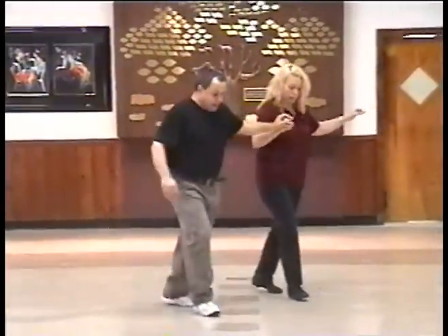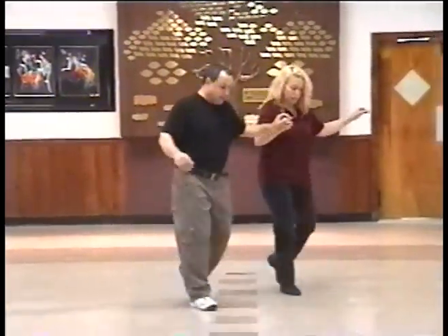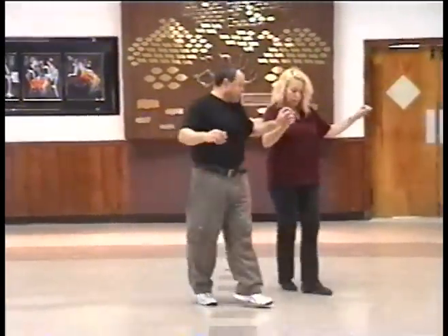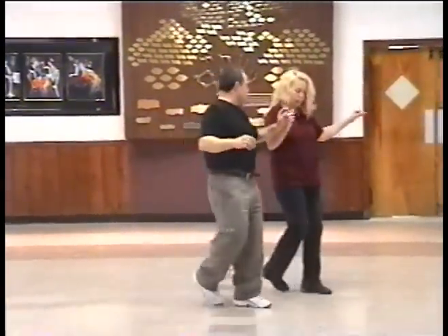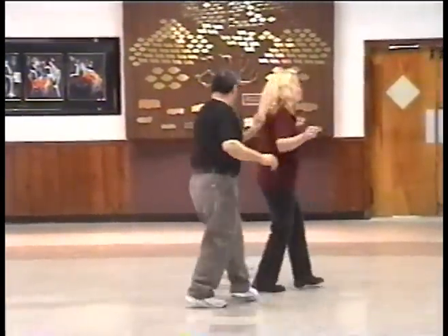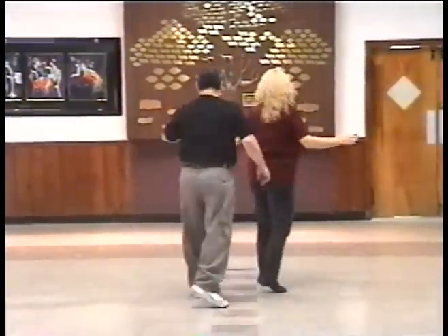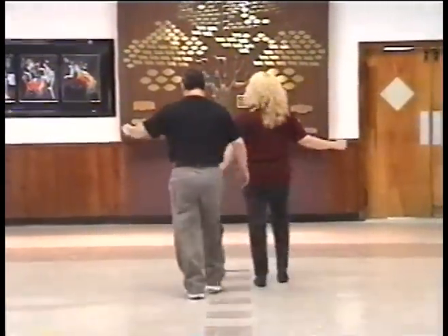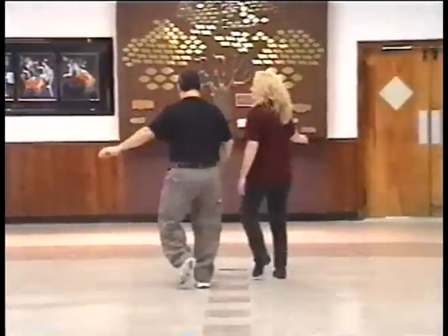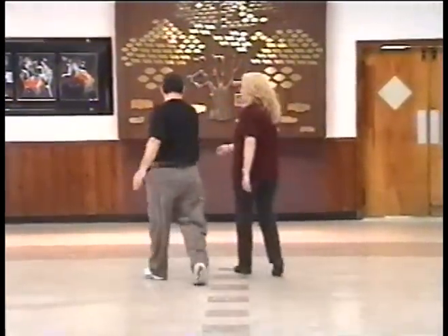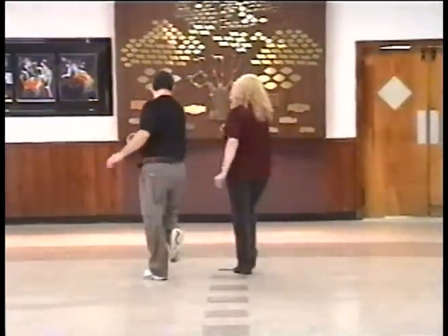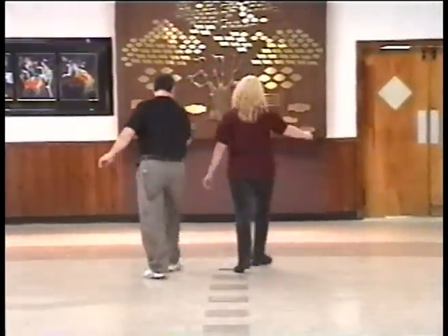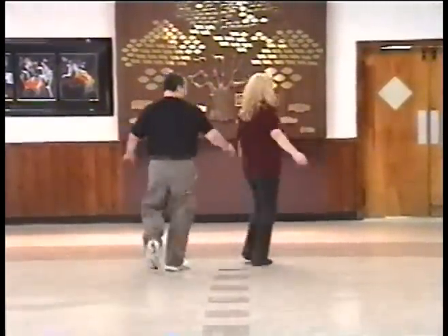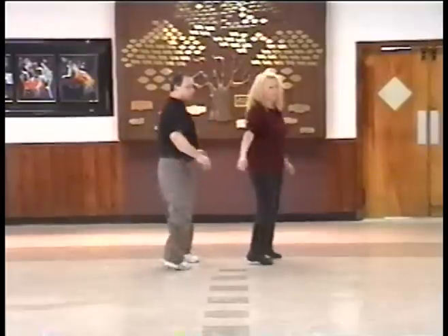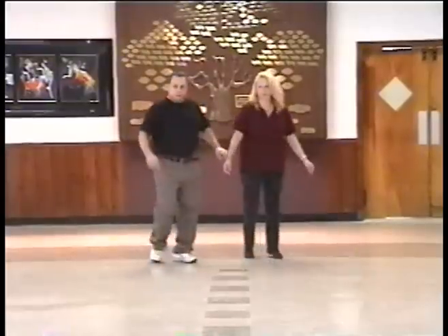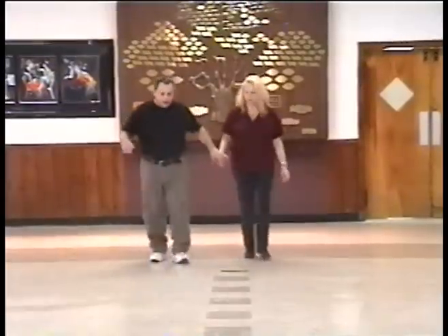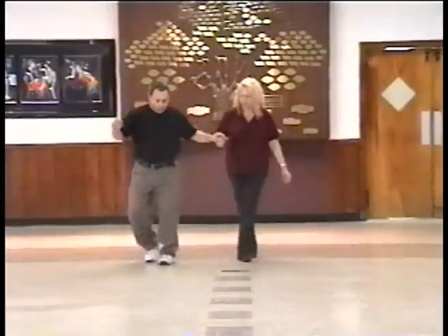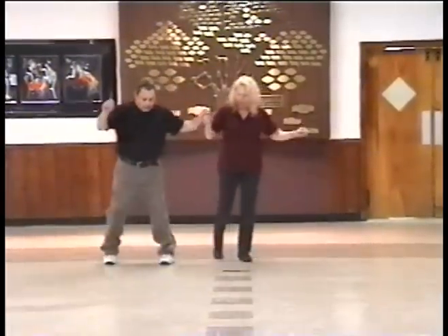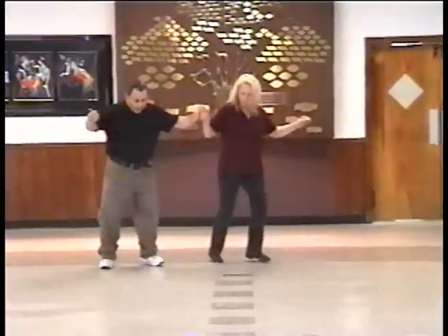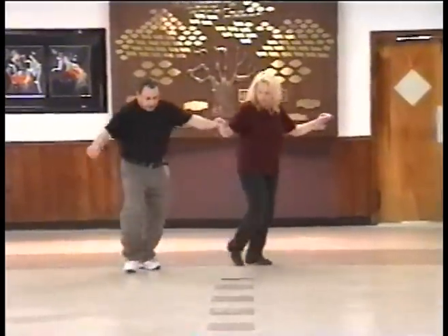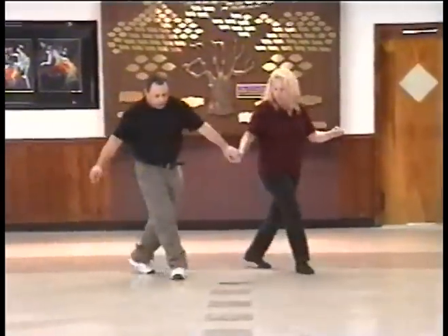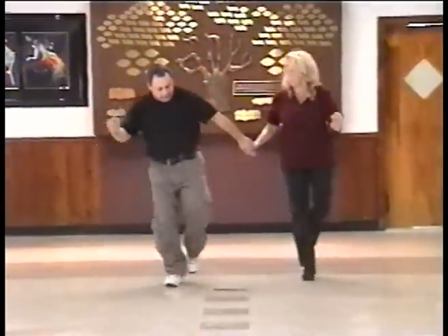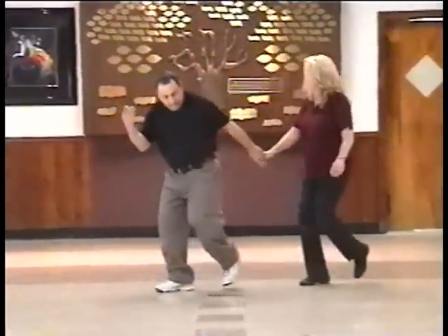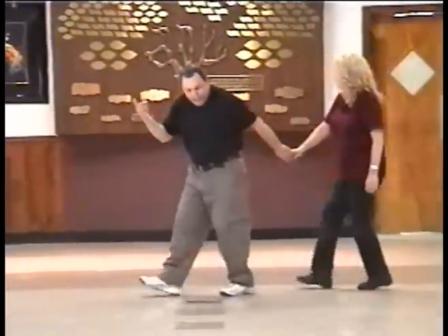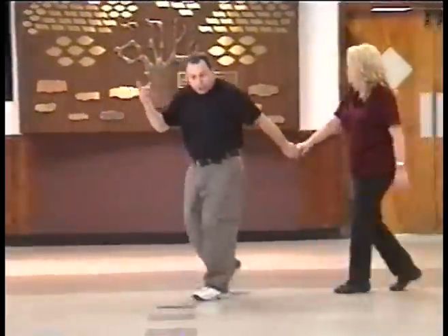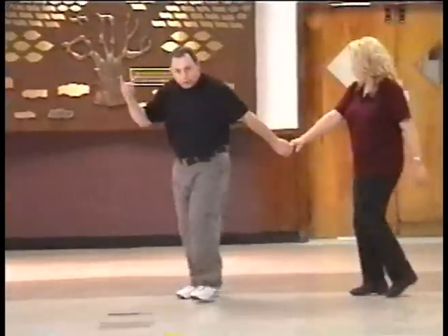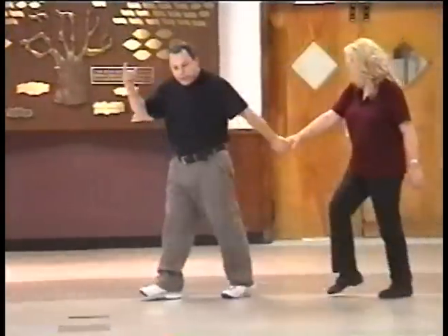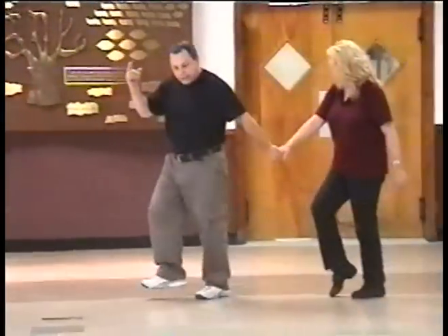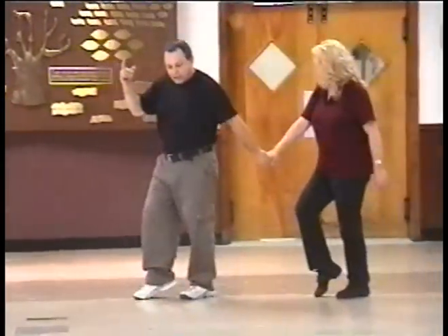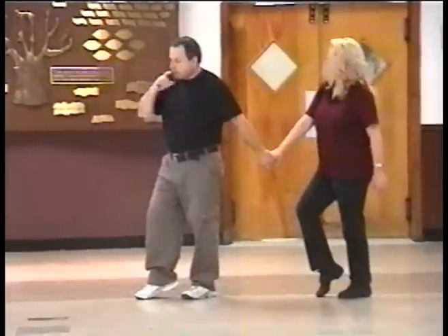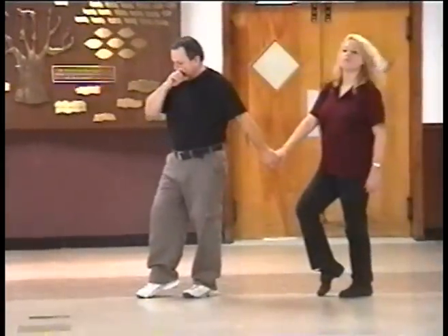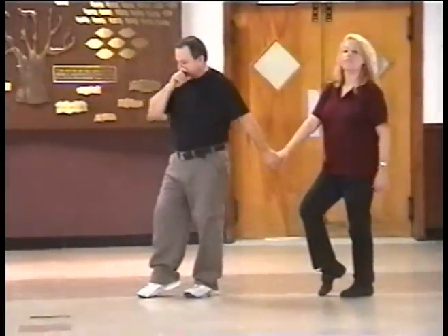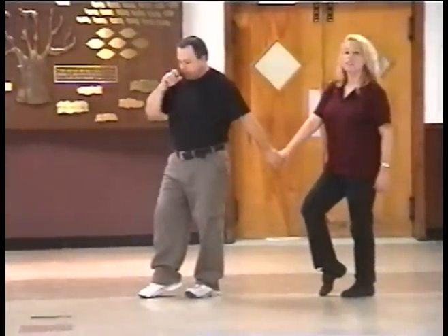Back, forward, left, right, left, turn, two, three, four. Yamanite right, back, two, three, touch. That's part two.